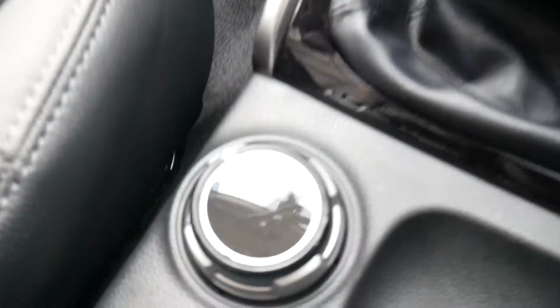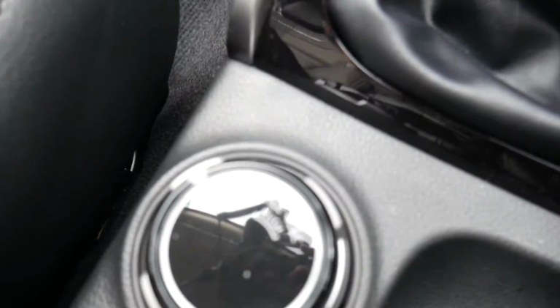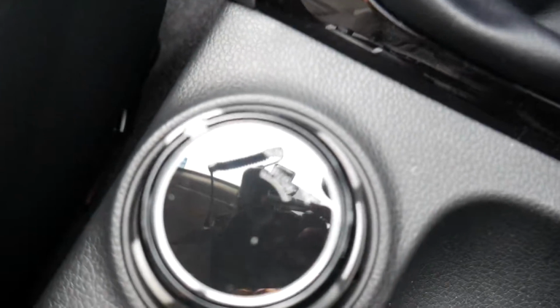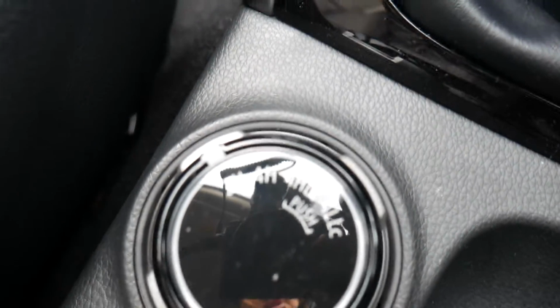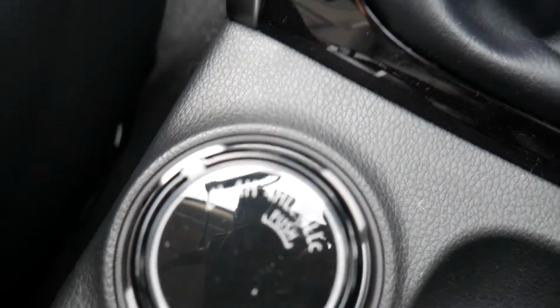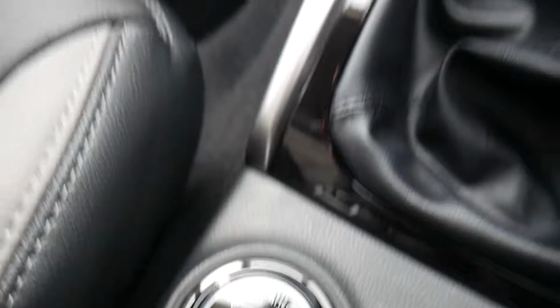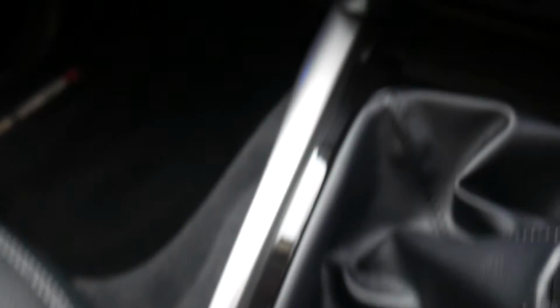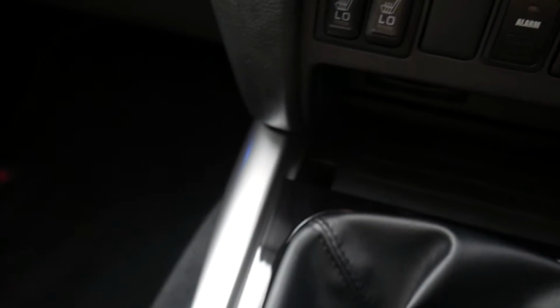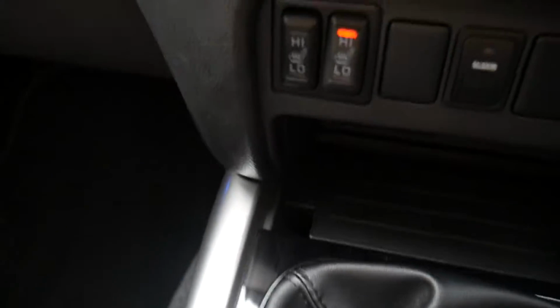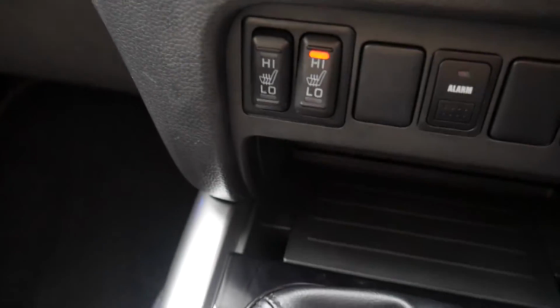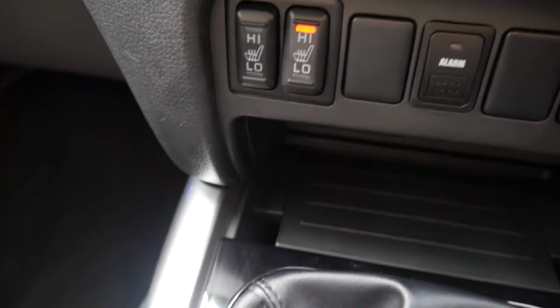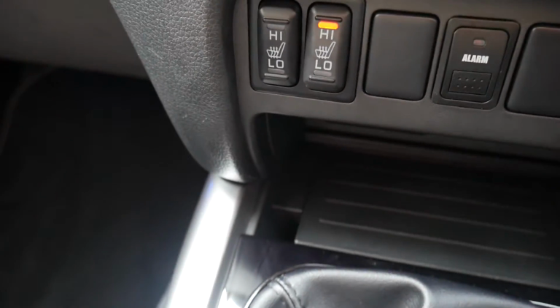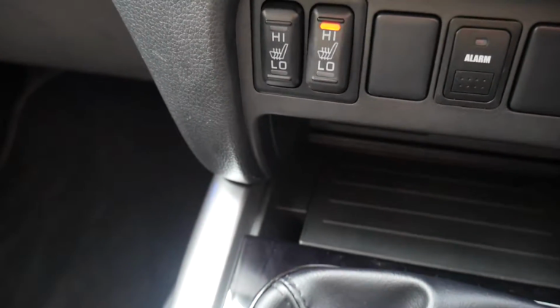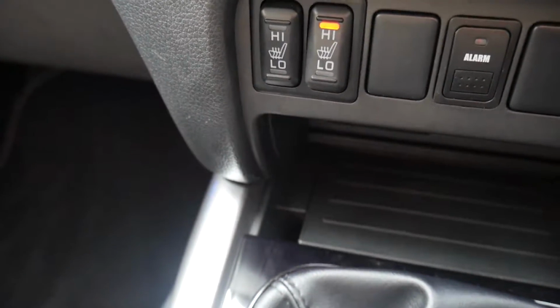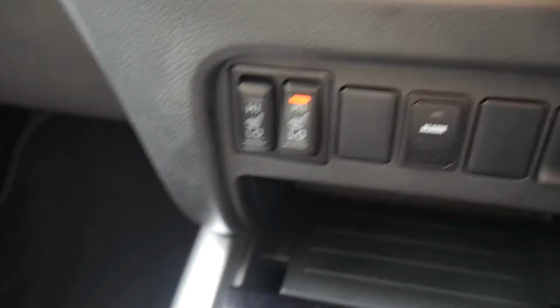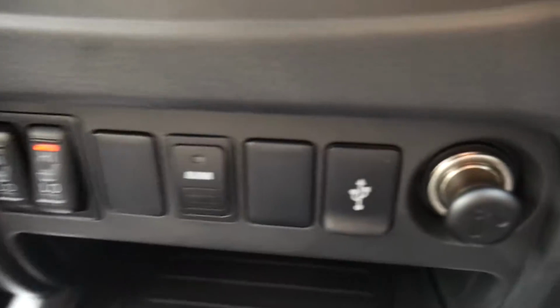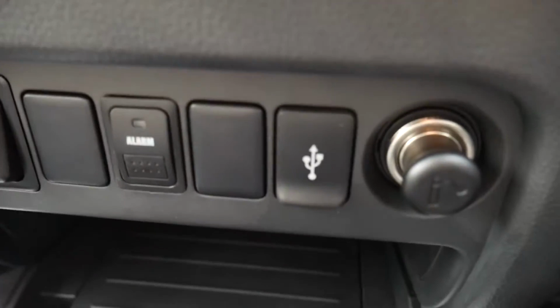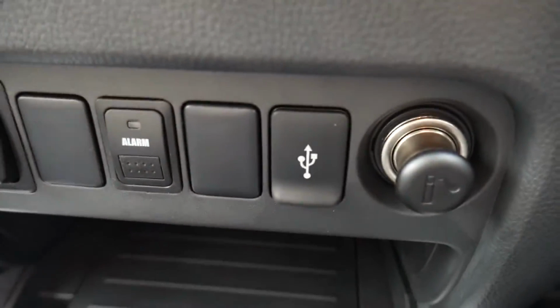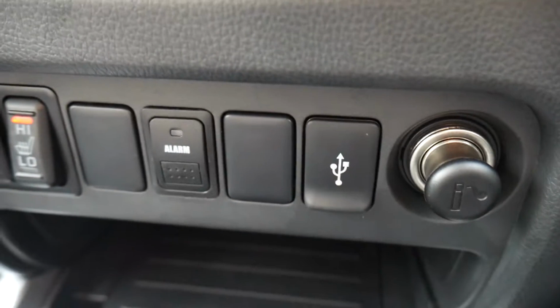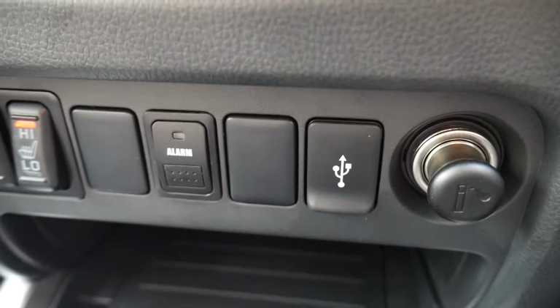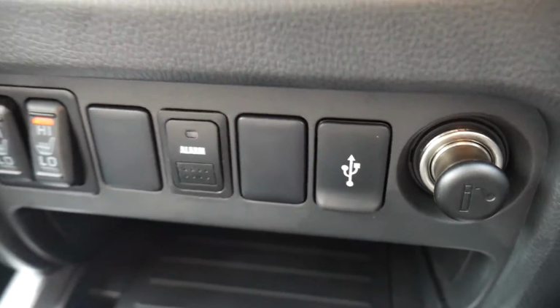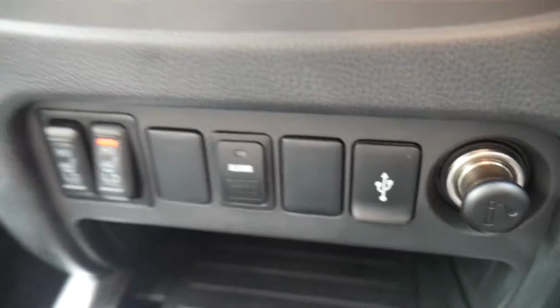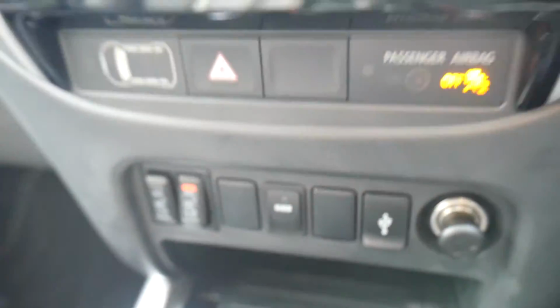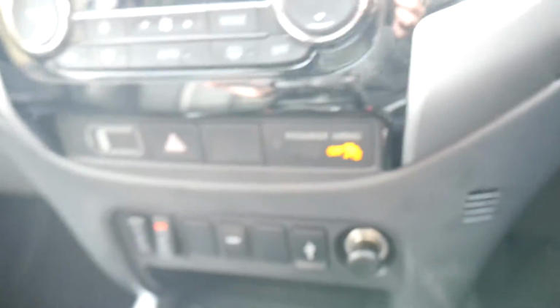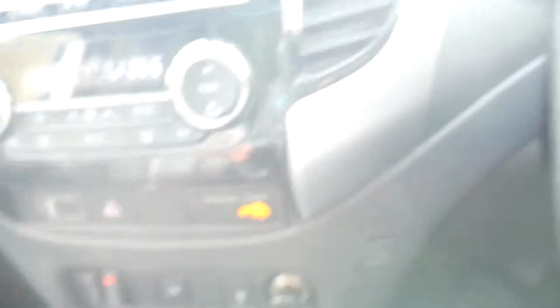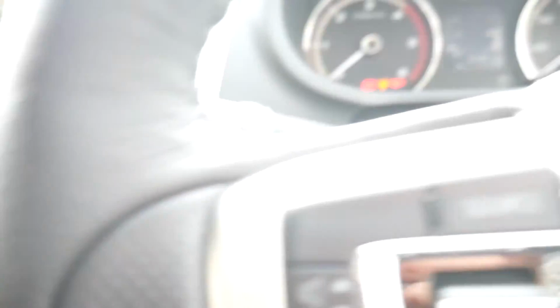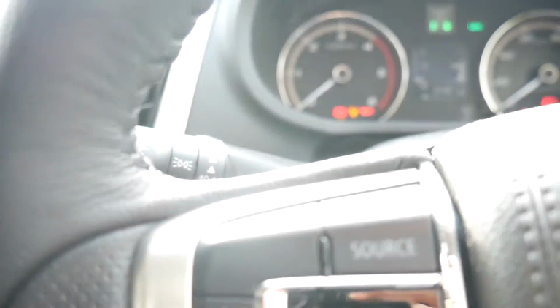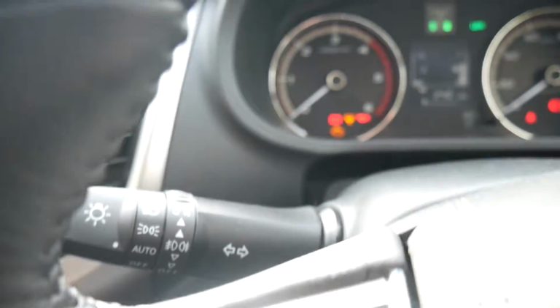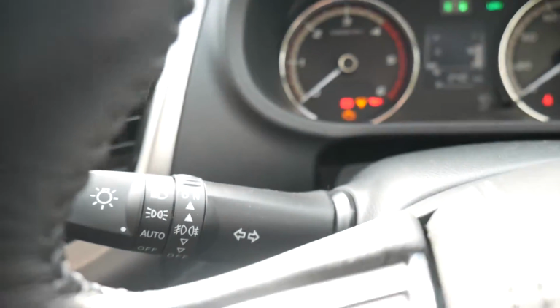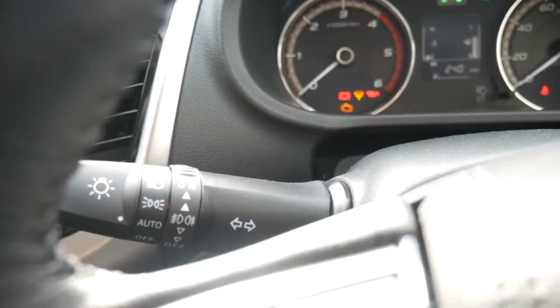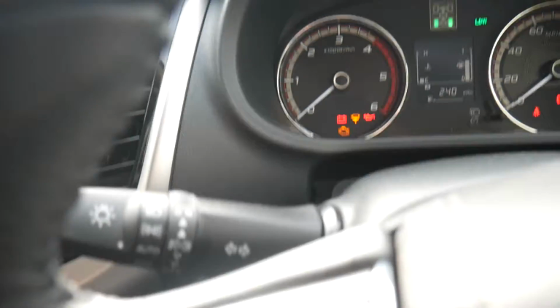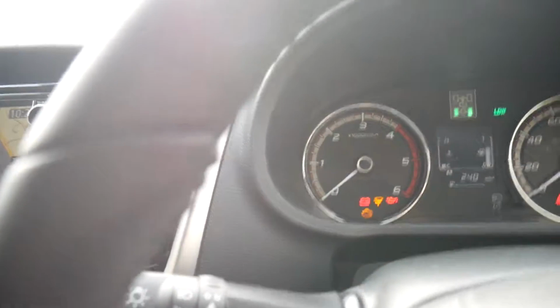Four-wheel drive as mentioned, heated seats in the front which is really nice in the winter, a USB port to be able to charge your phone on the go as well, auto-on headlights and rain-sensitive wipers.